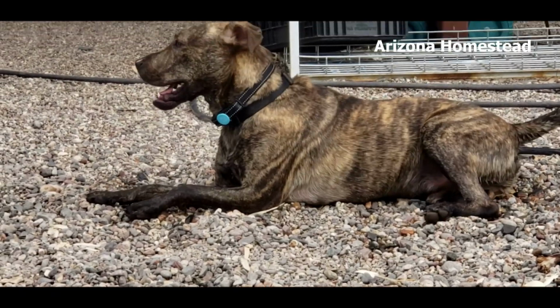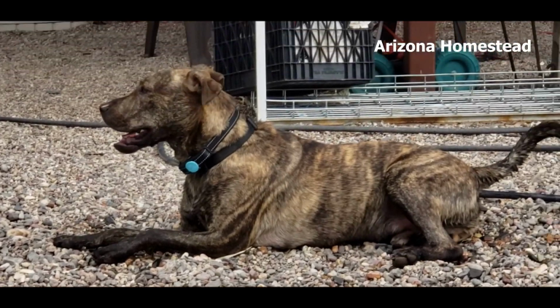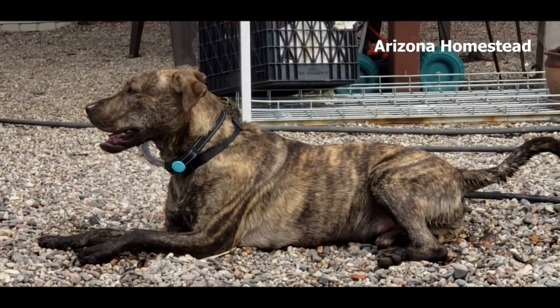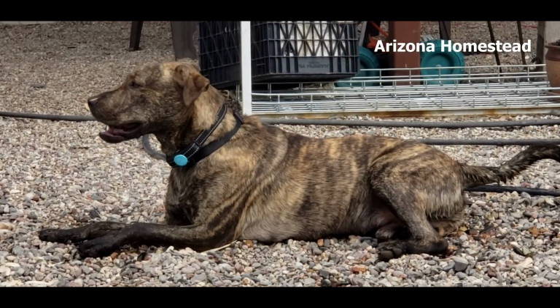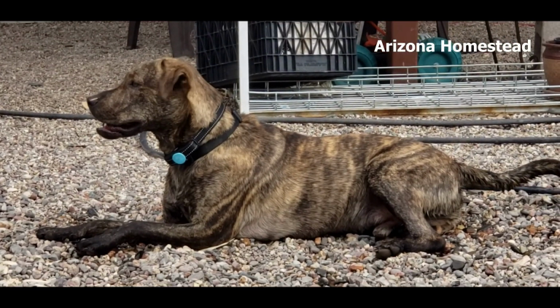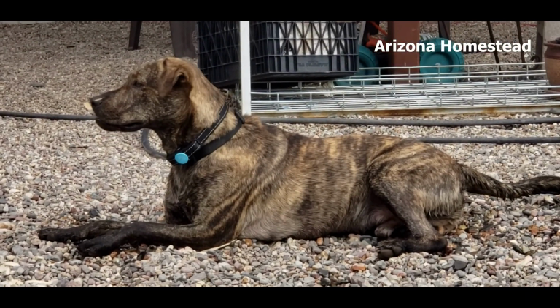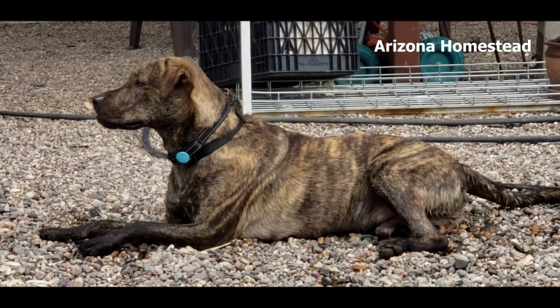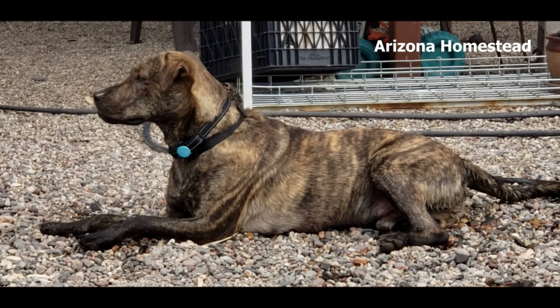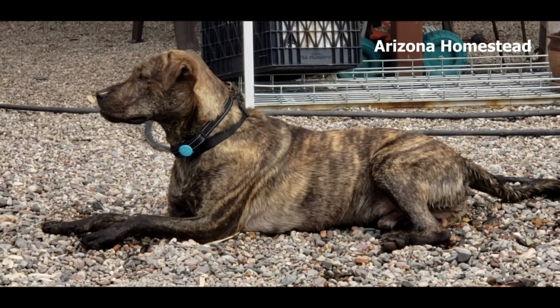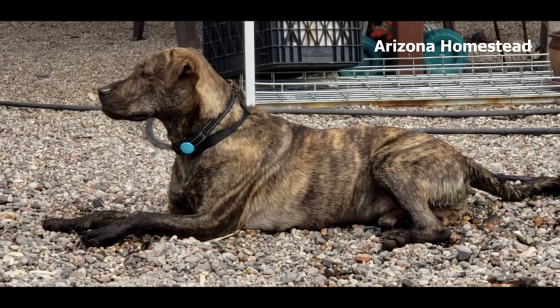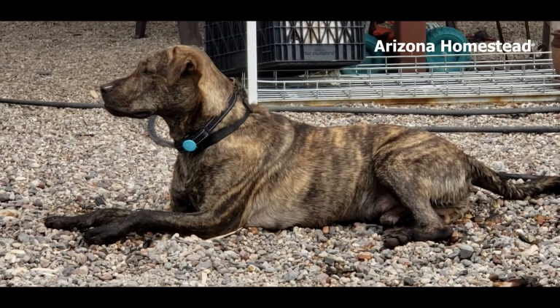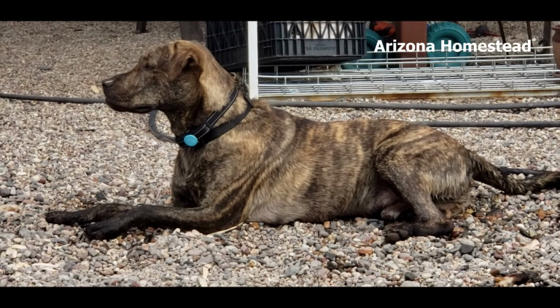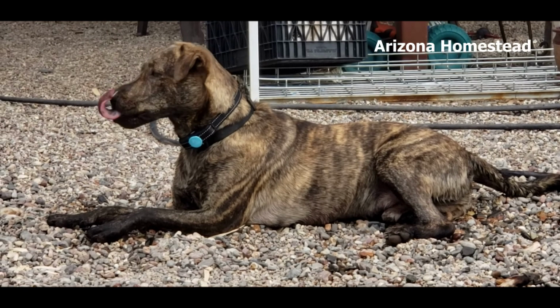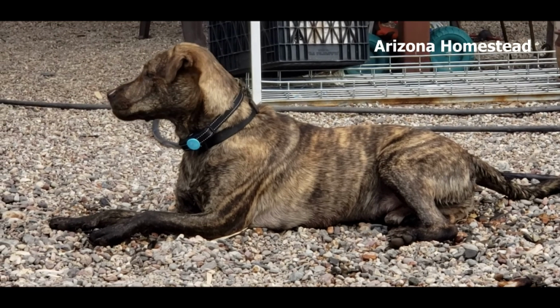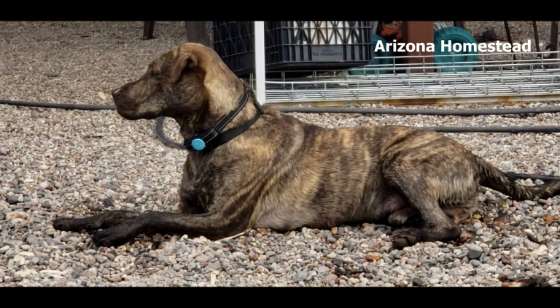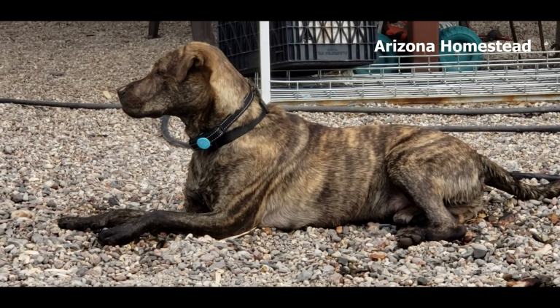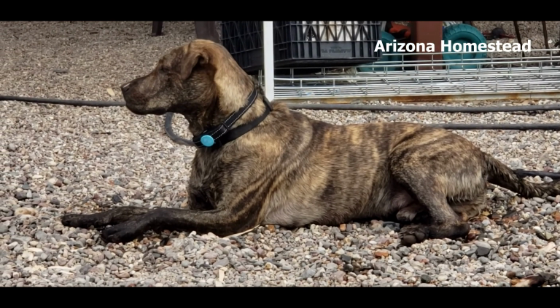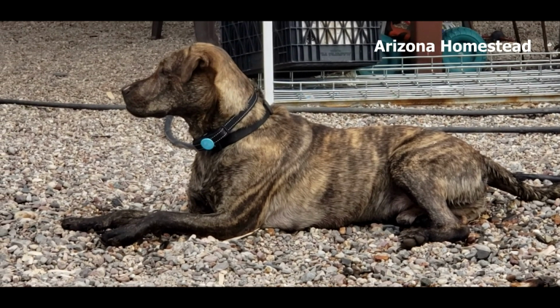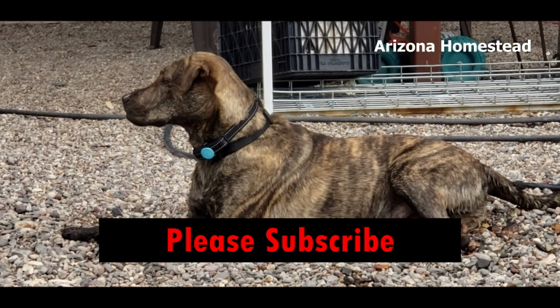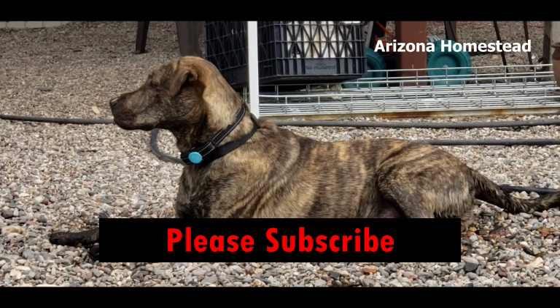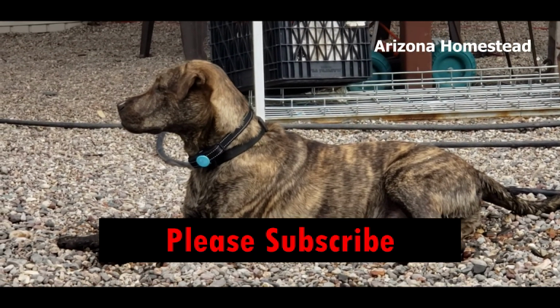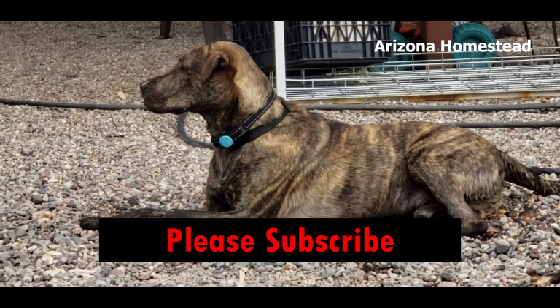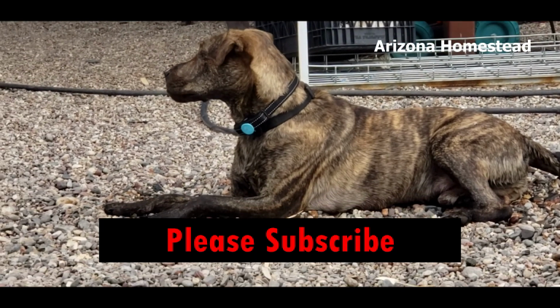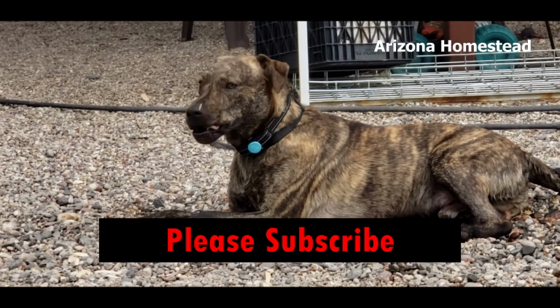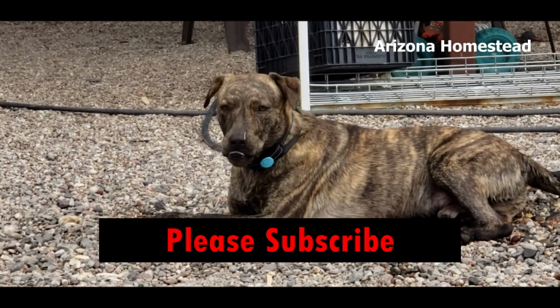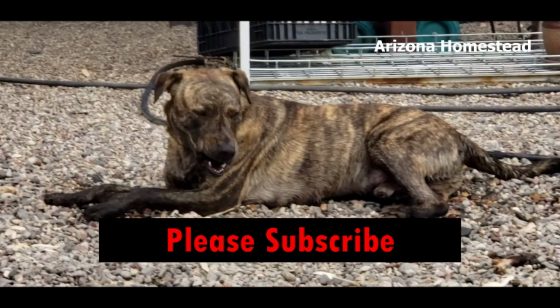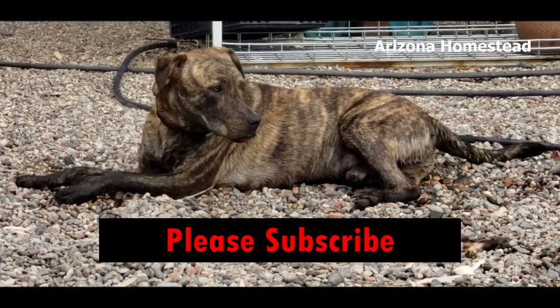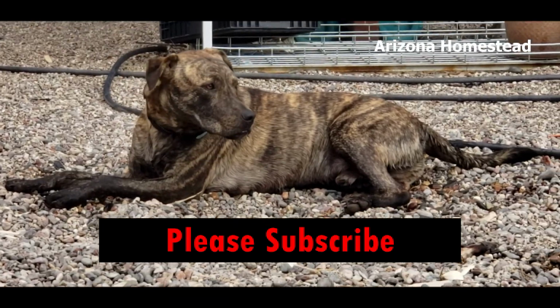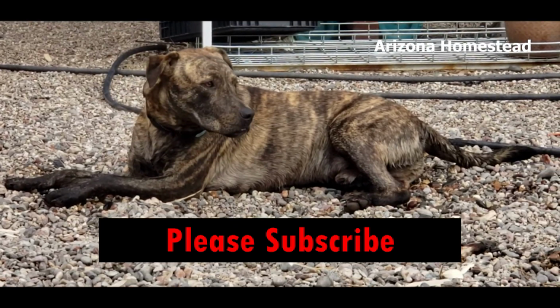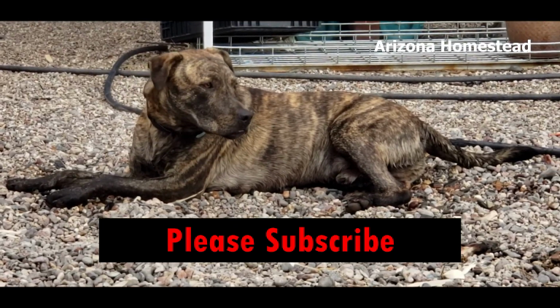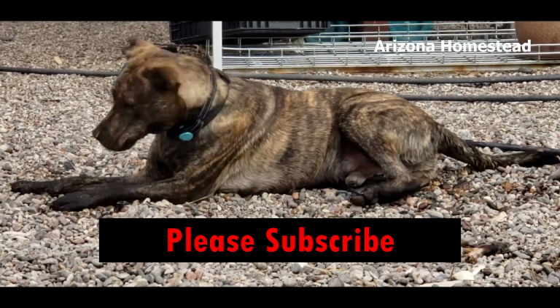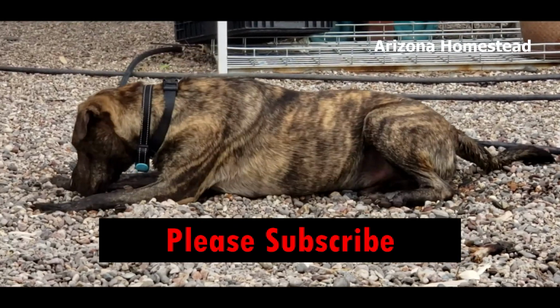Previously on our Arizona homestead, we were working in the garden, but unfortunately the camera would not cooperate with the high temperatures. So let's go back and check out what we accomplished that day.